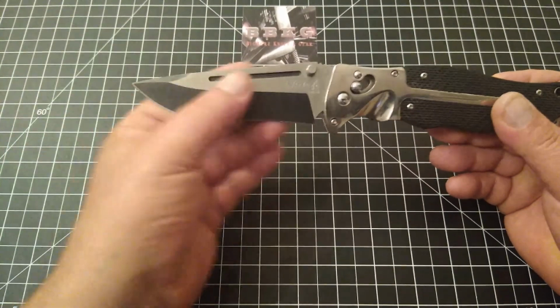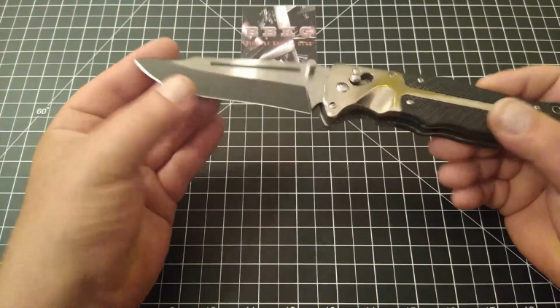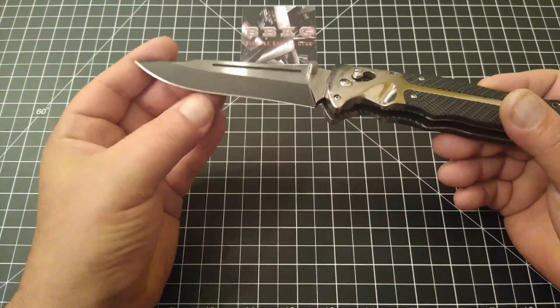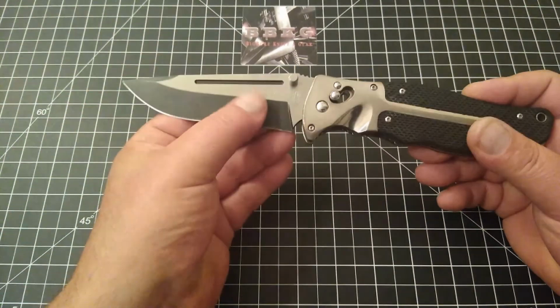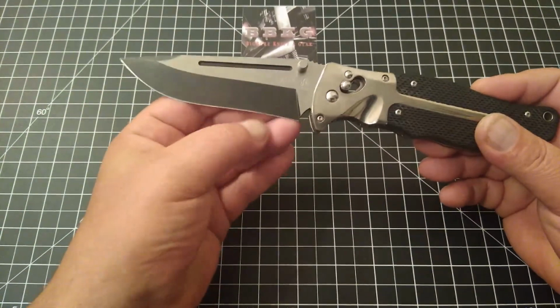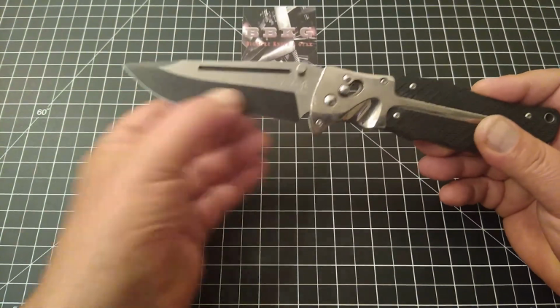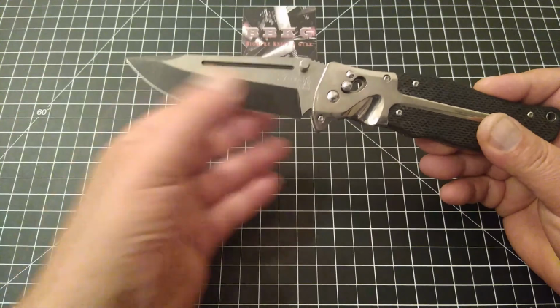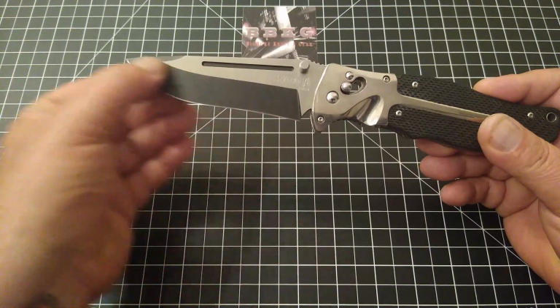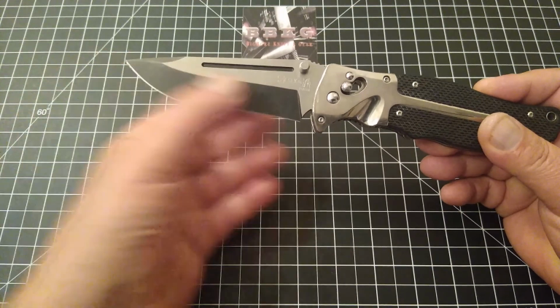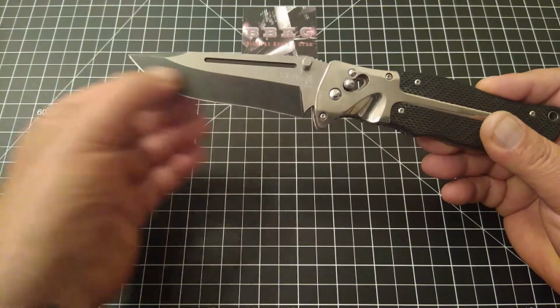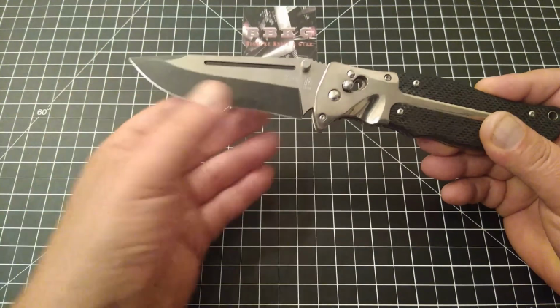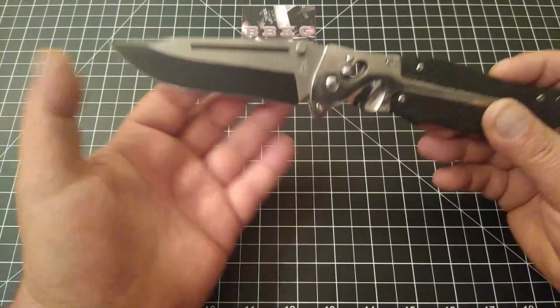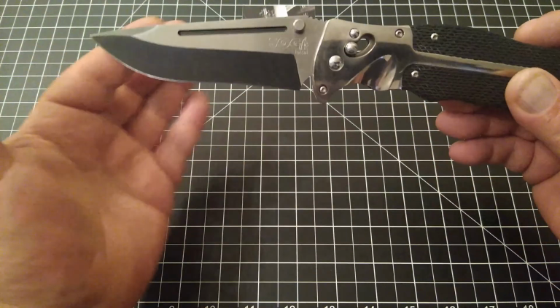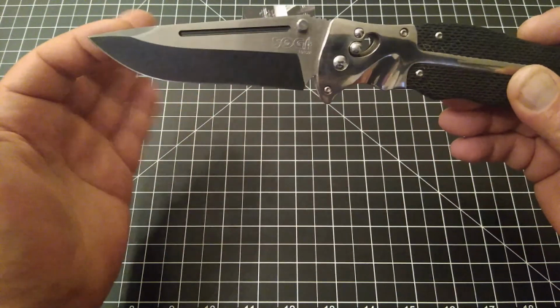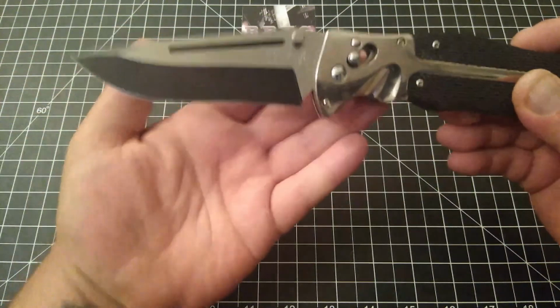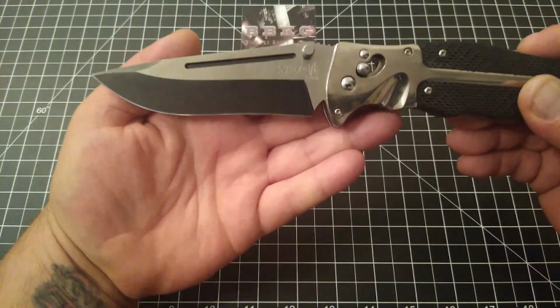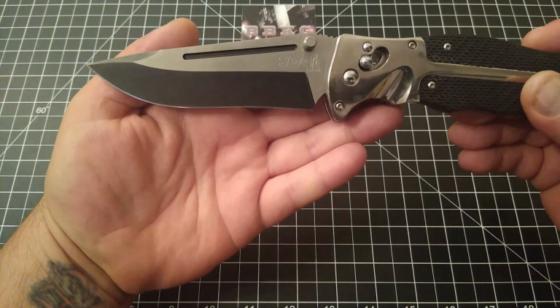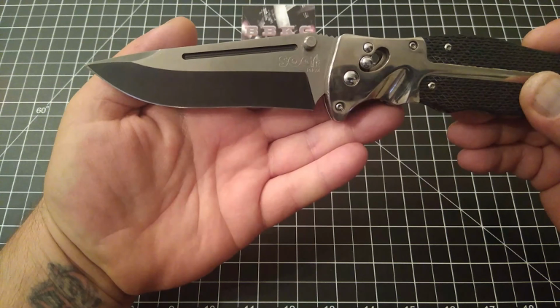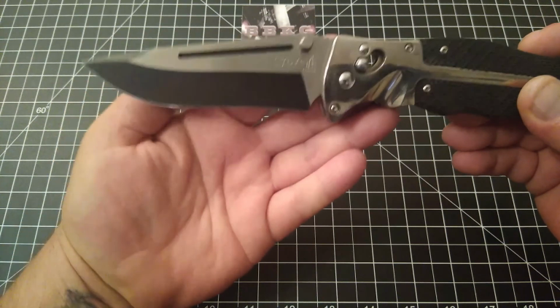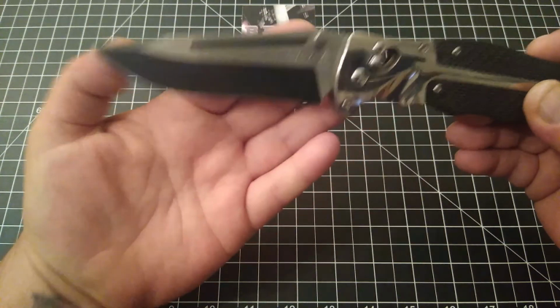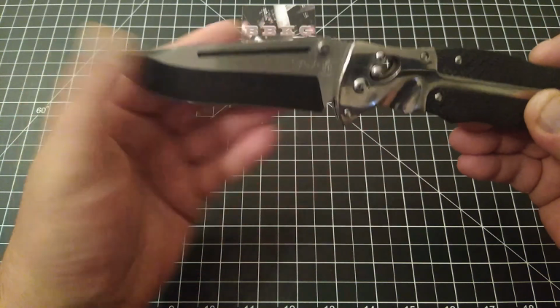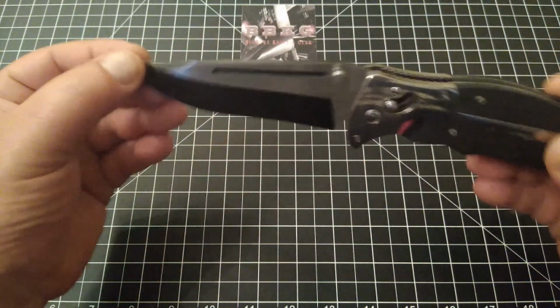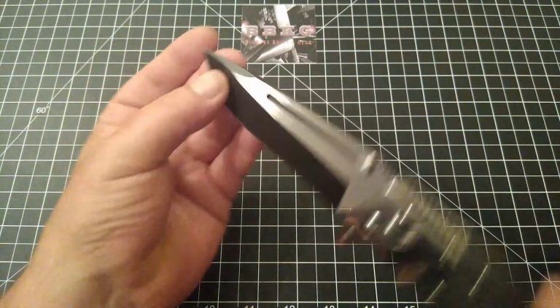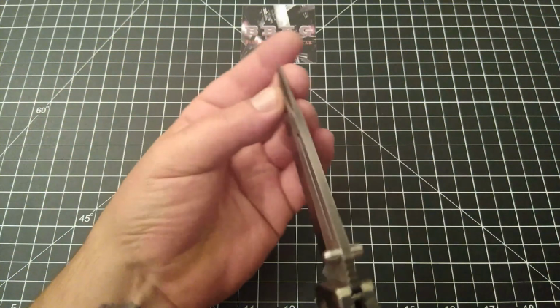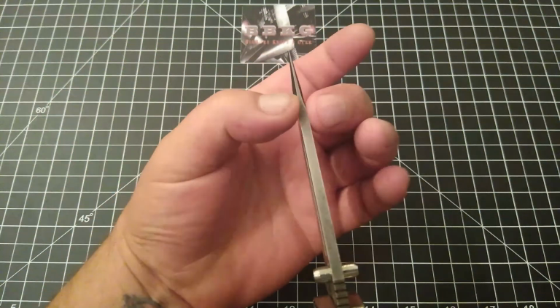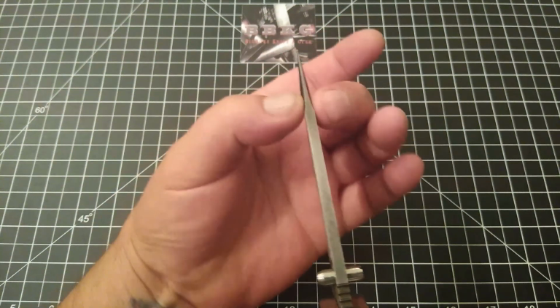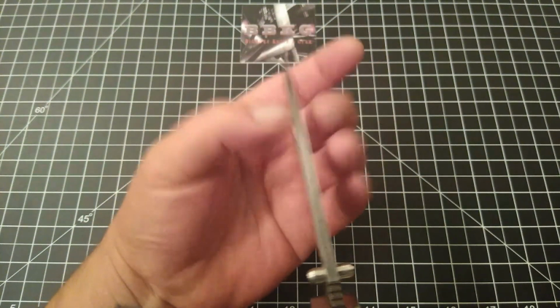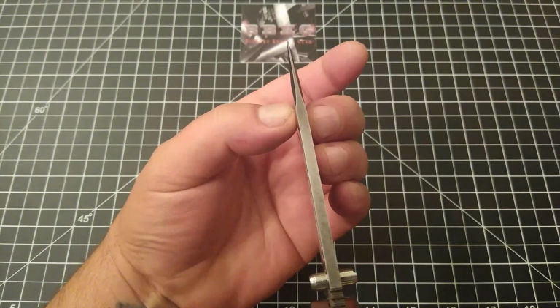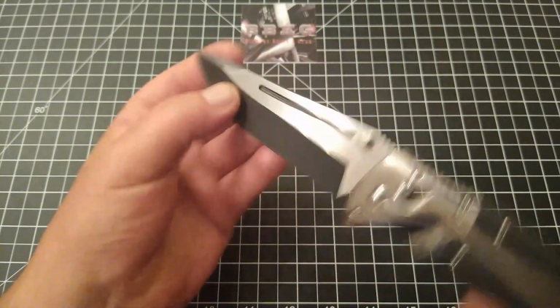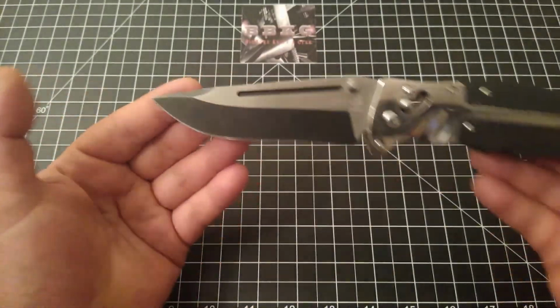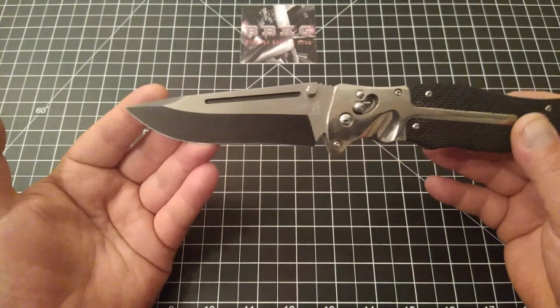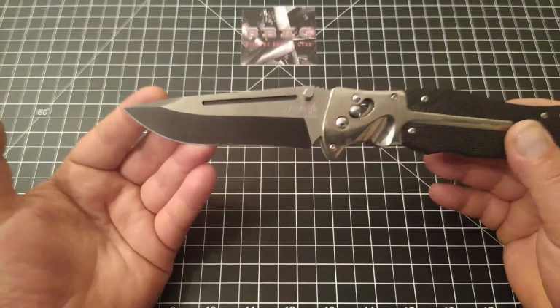The blade itself is very nice — super sharp, super slicey. It does have a pretty good hollow grind and a little bit of recurve on the belly, with a nice little swedge towards the tip.